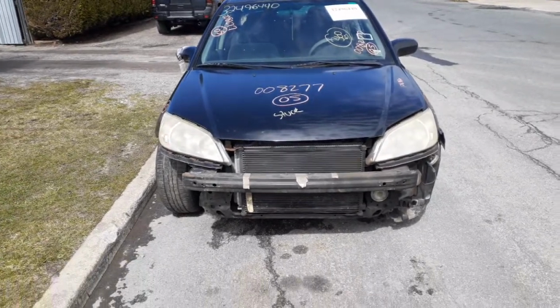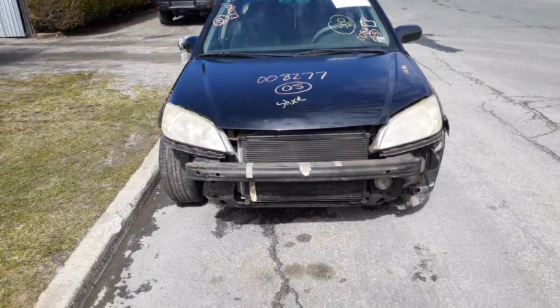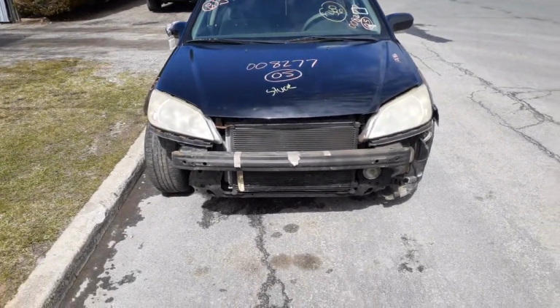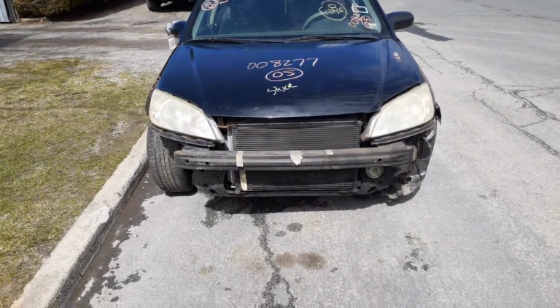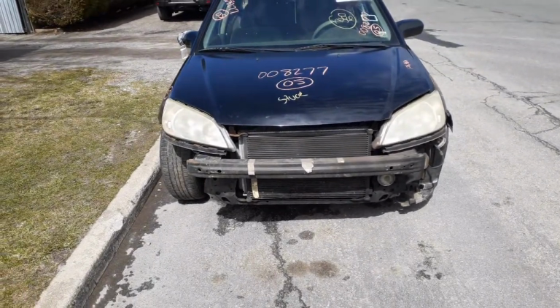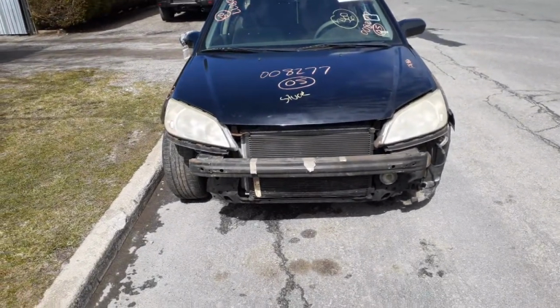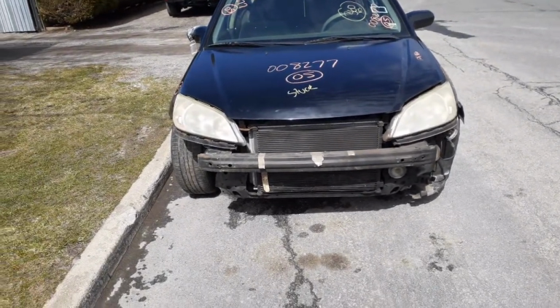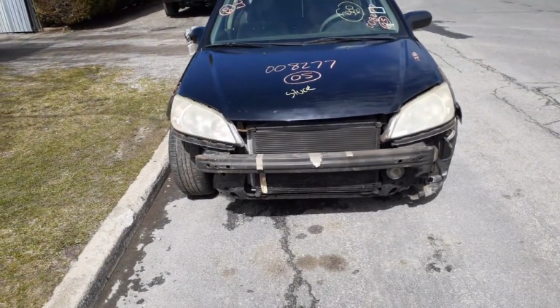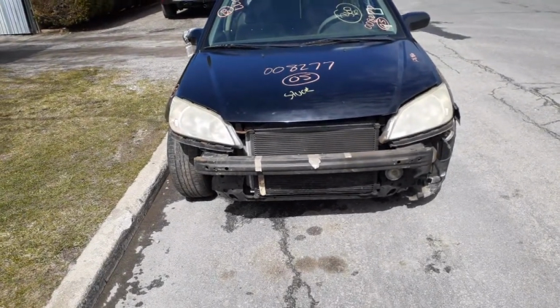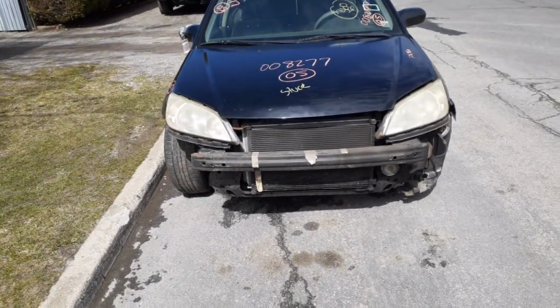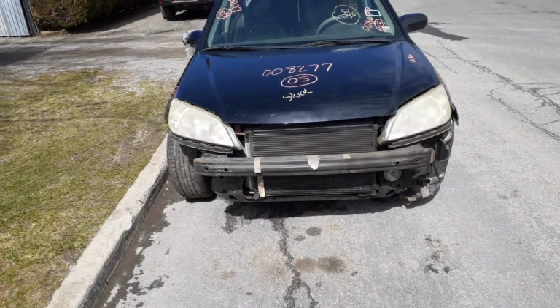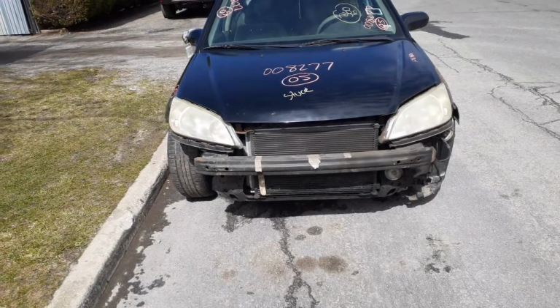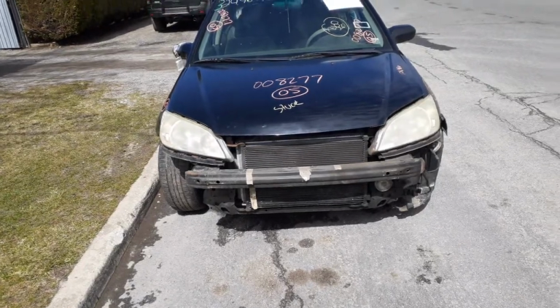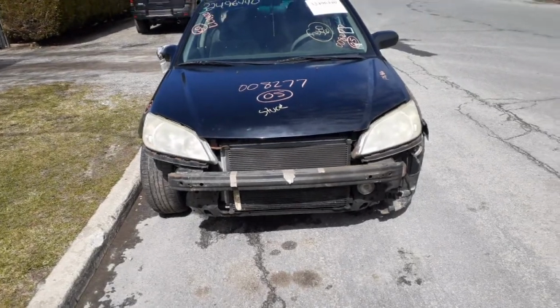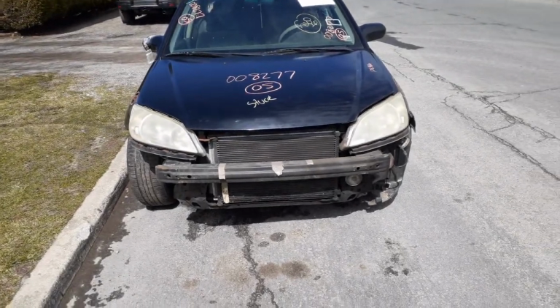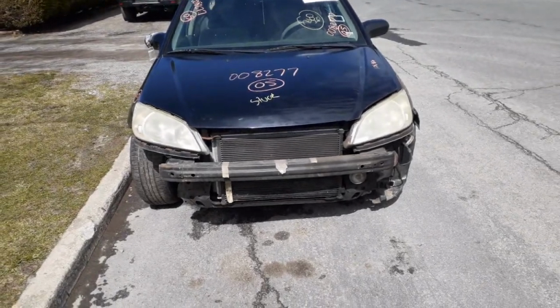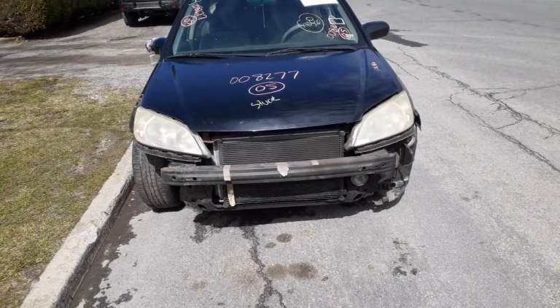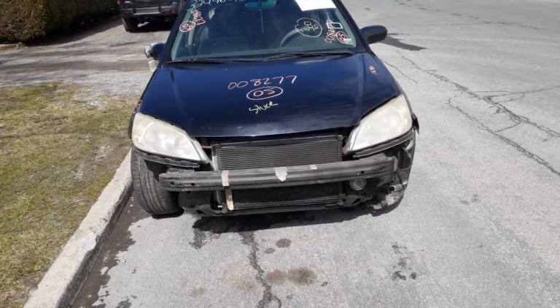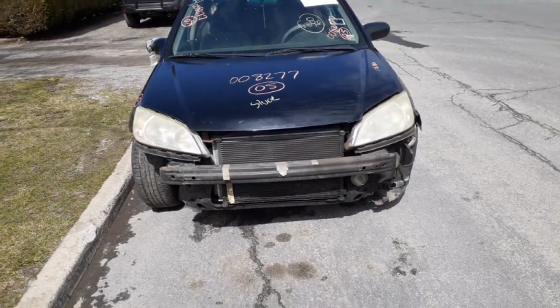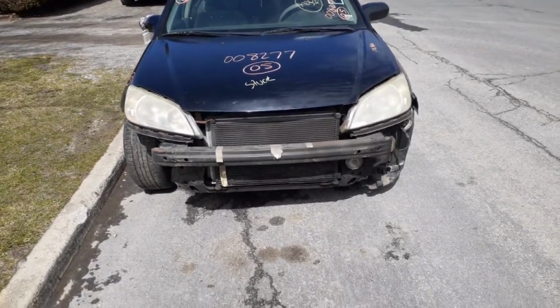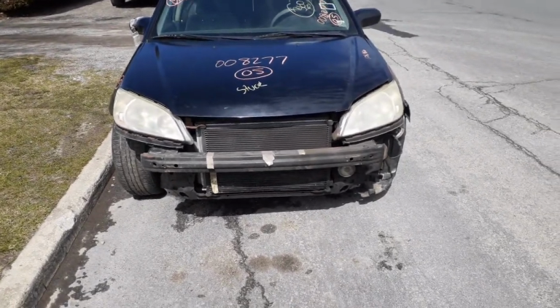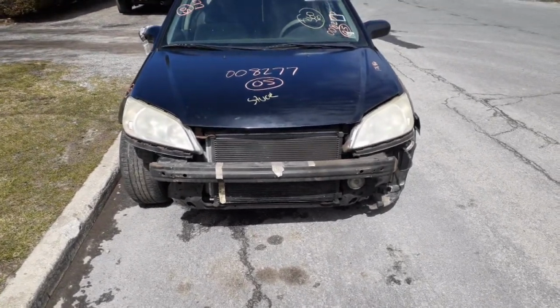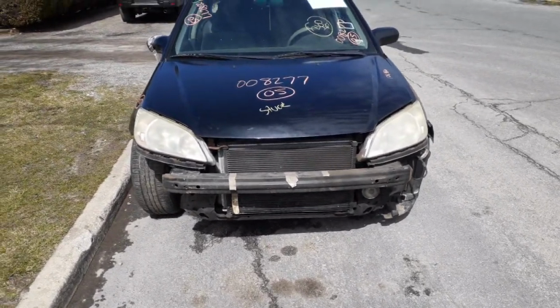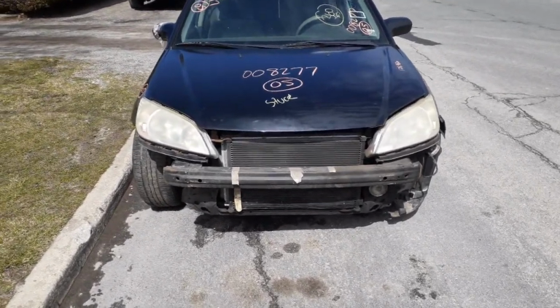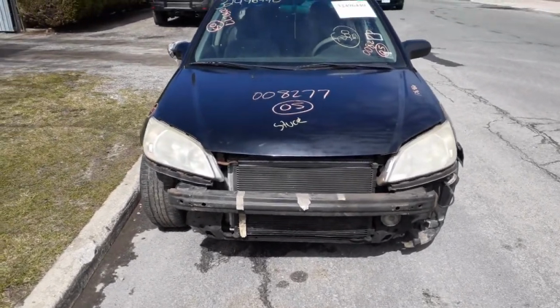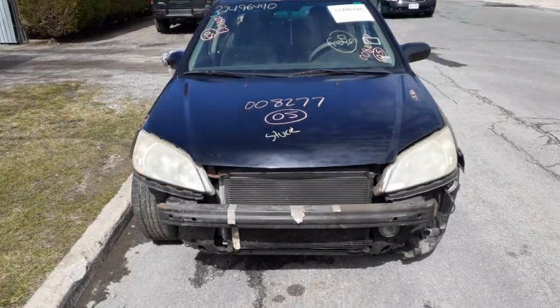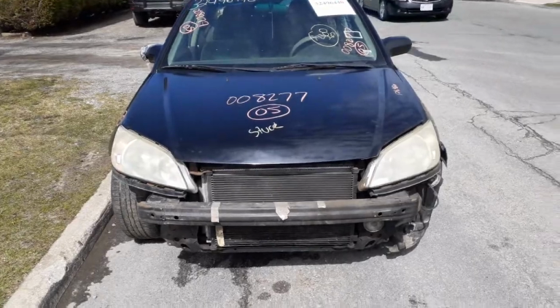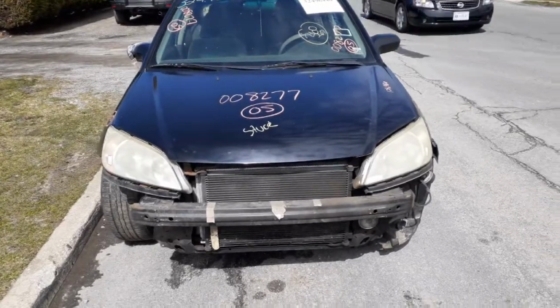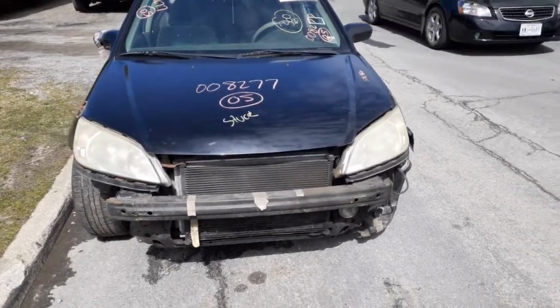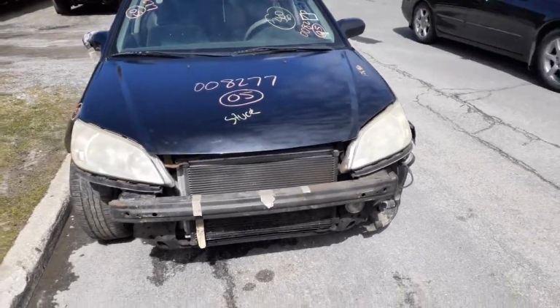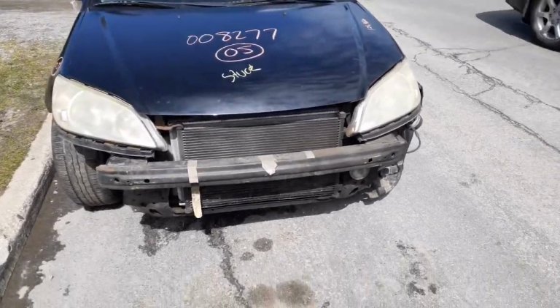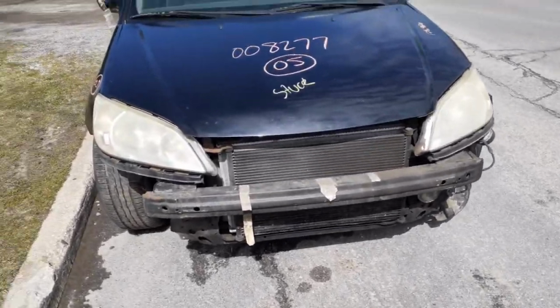As you can see, the bumper's ripped off in the front there. You do have a good radiator condenser. Got a pair of headlights and a hood with the hinges, and the rest of the car is junk.